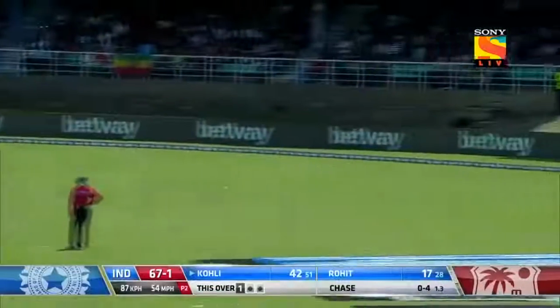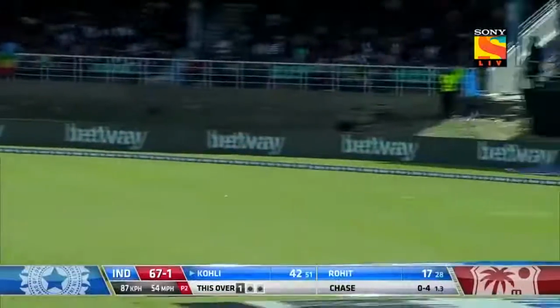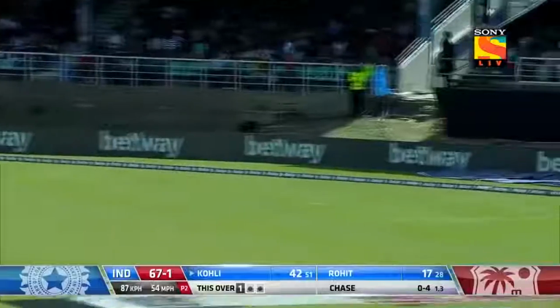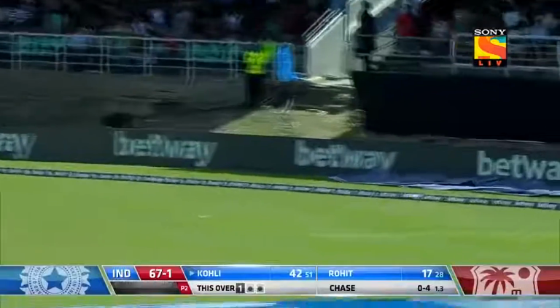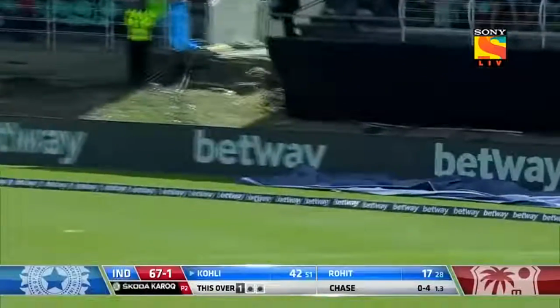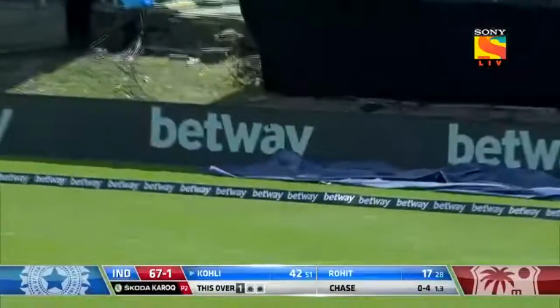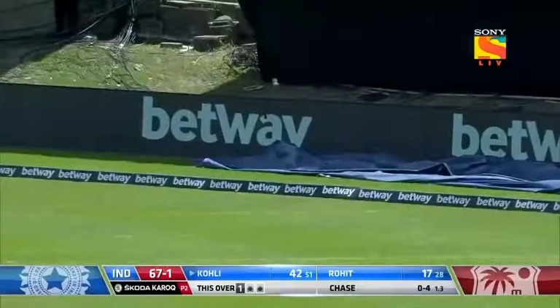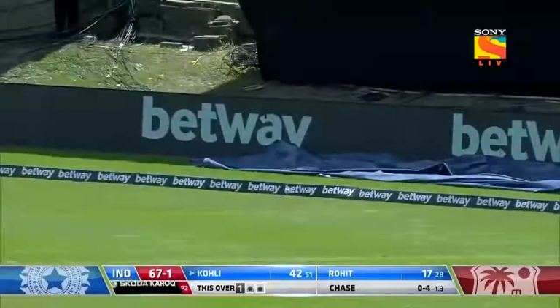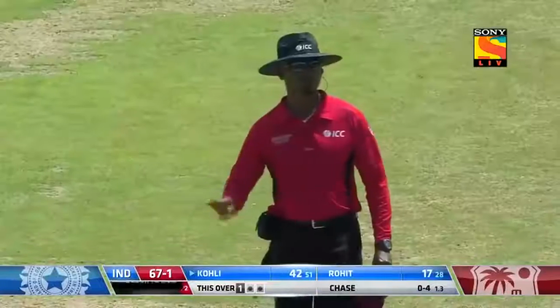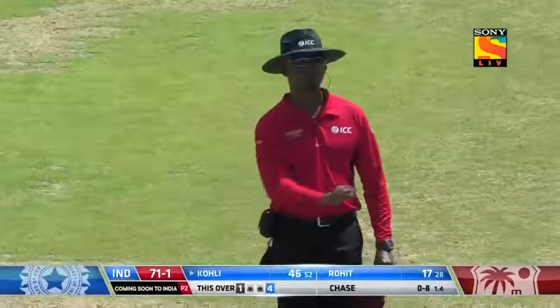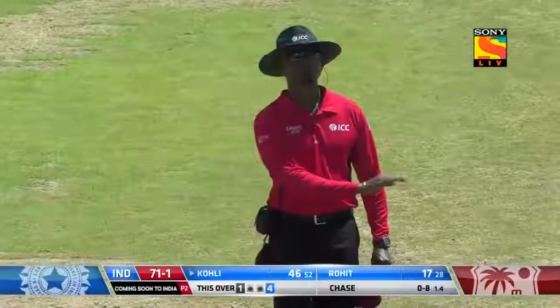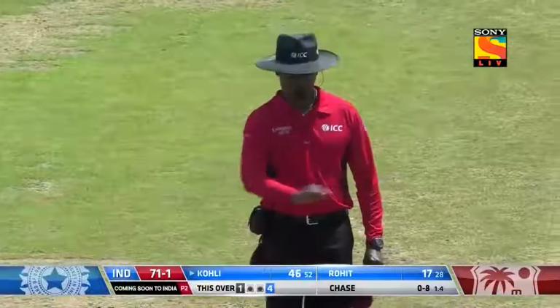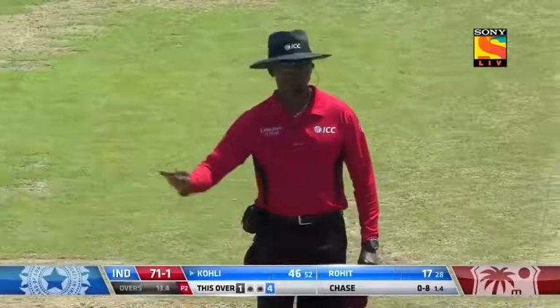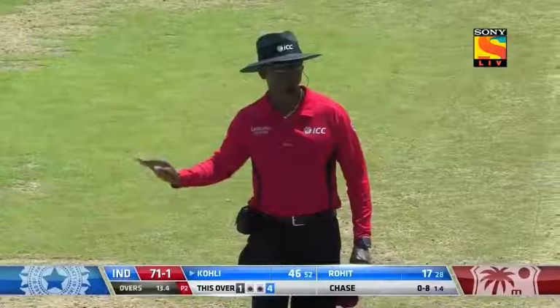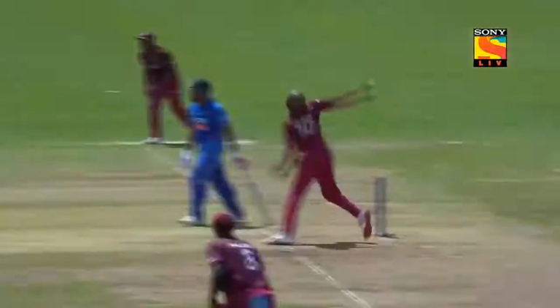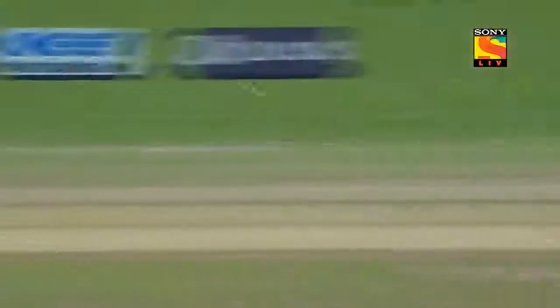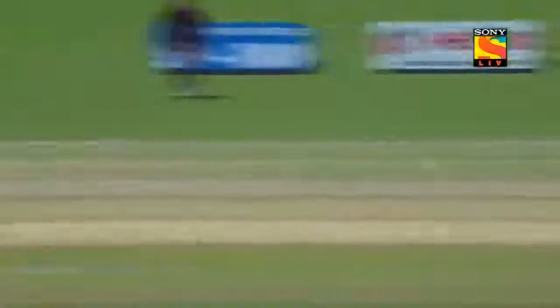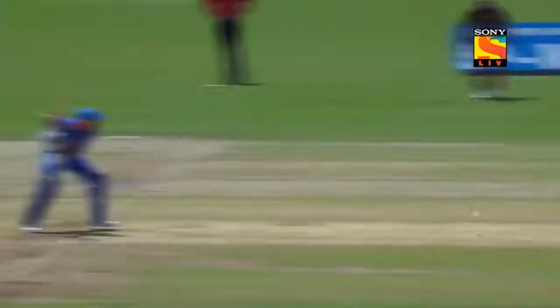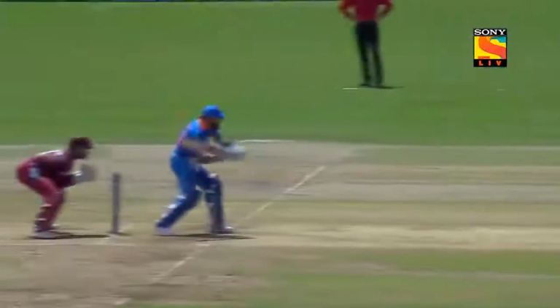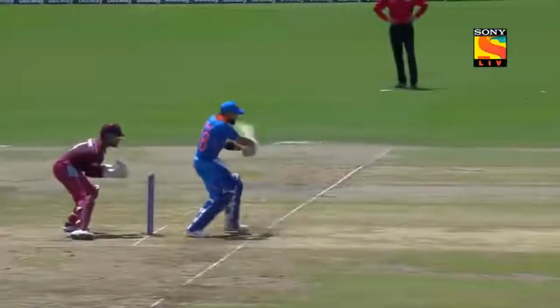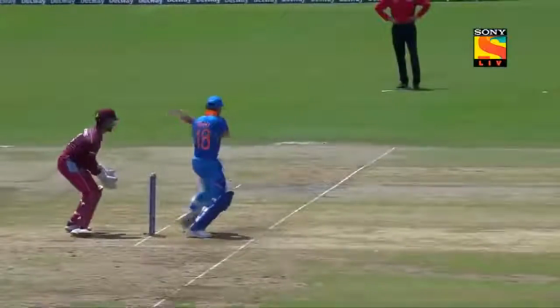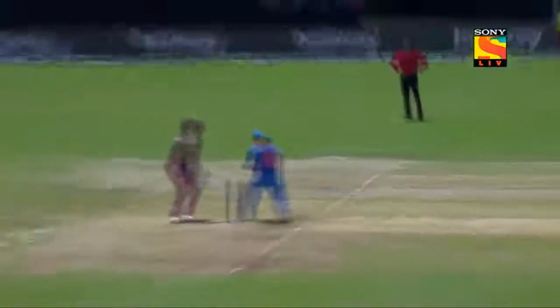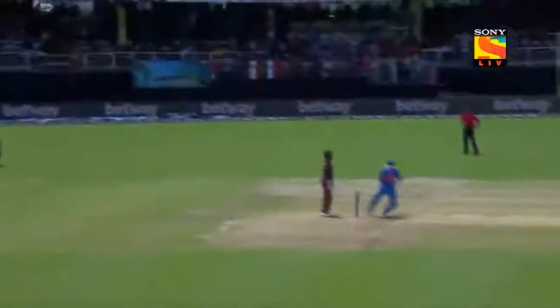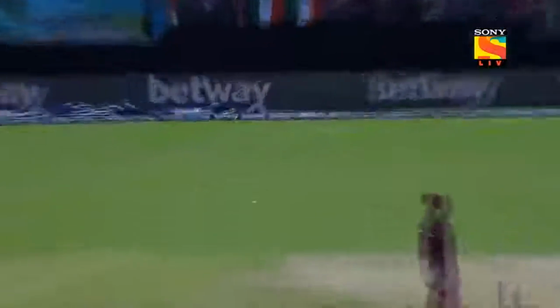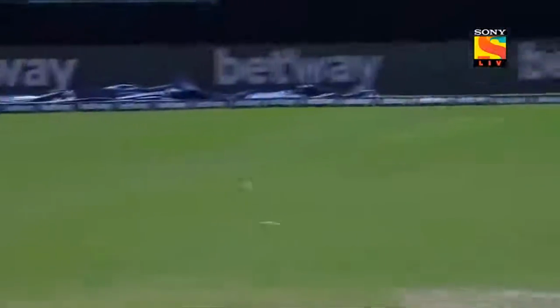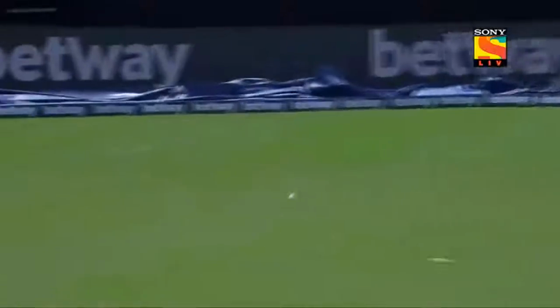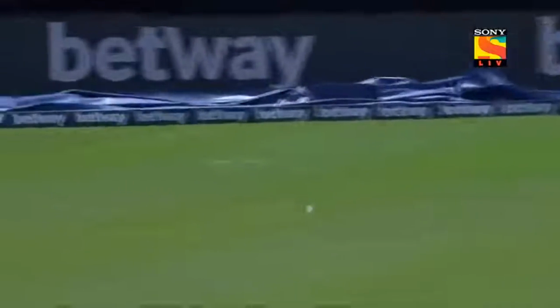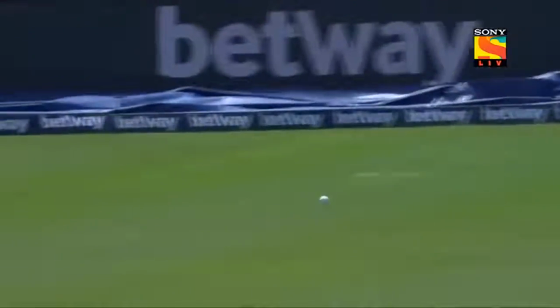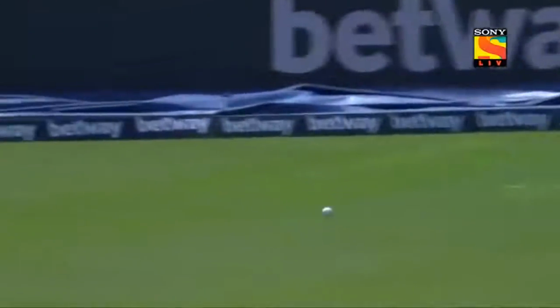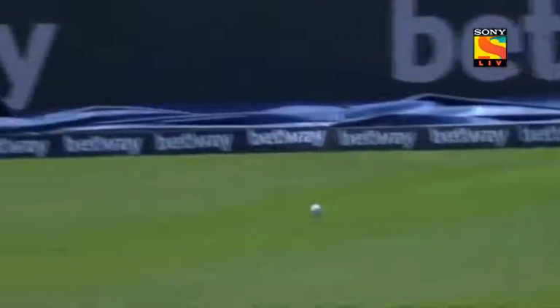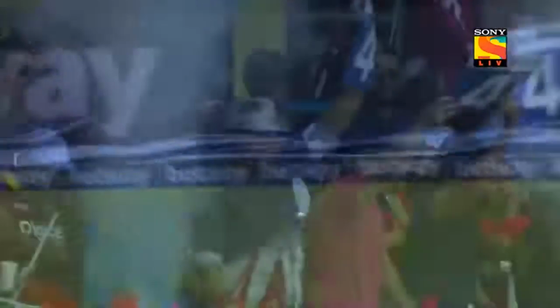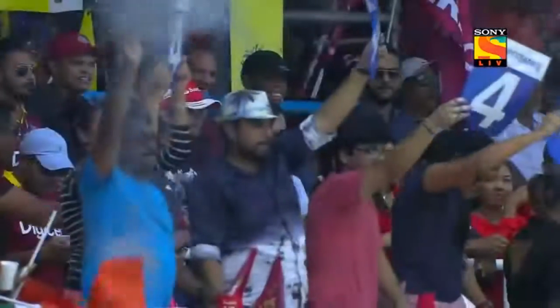That's in the gap, that's in the gap and it will find the boundary. Good batsmen appreciate seeing deliveries like this, and especially with the field set, knowing where the gaps are in the field.